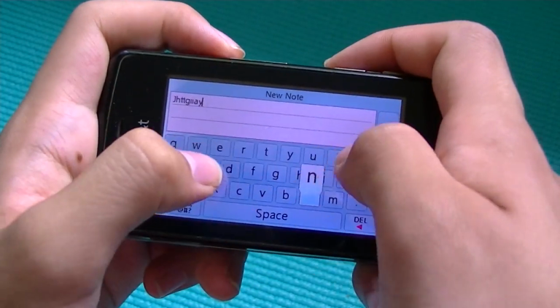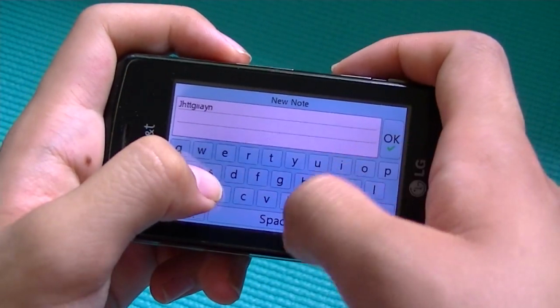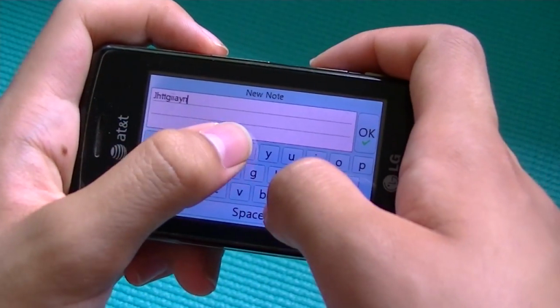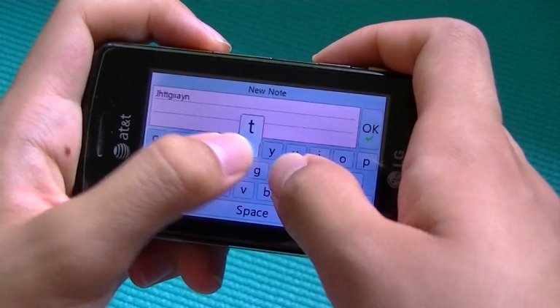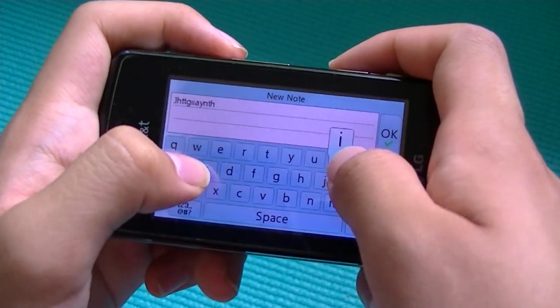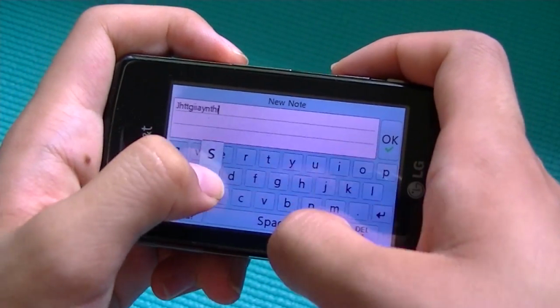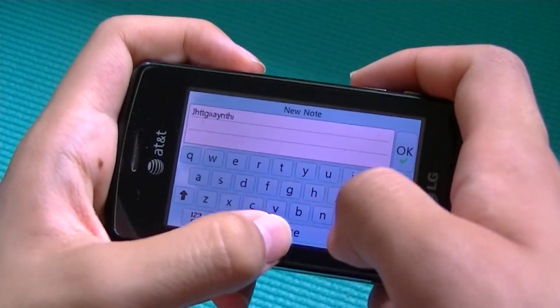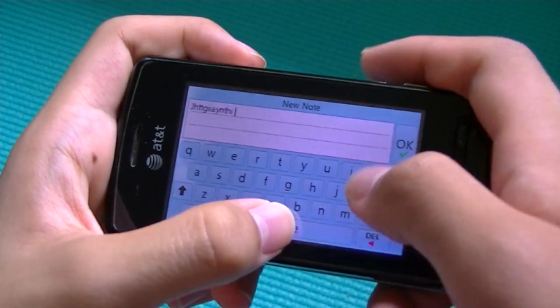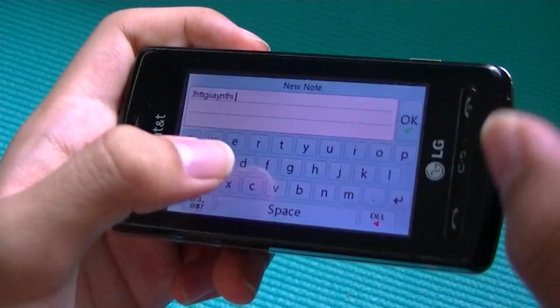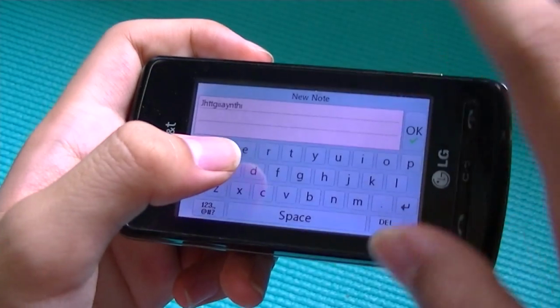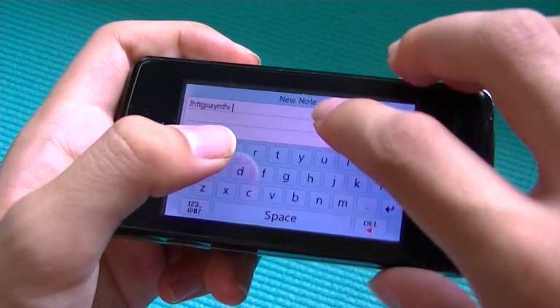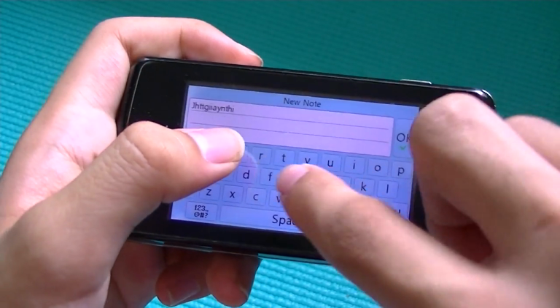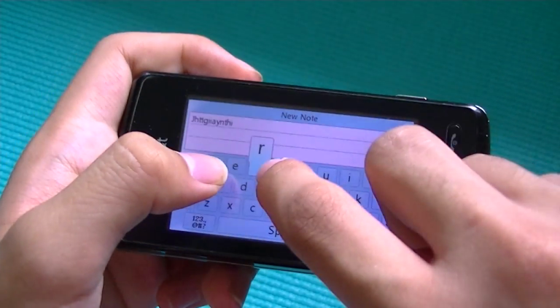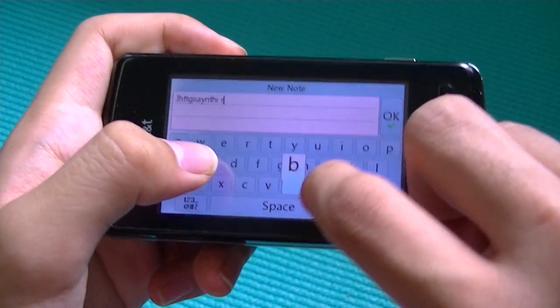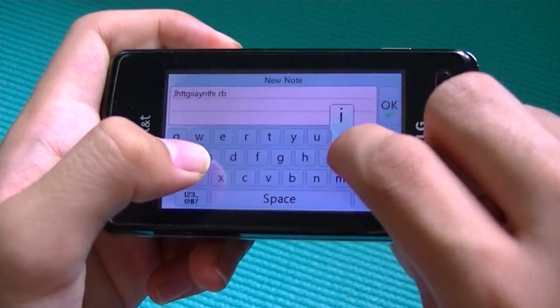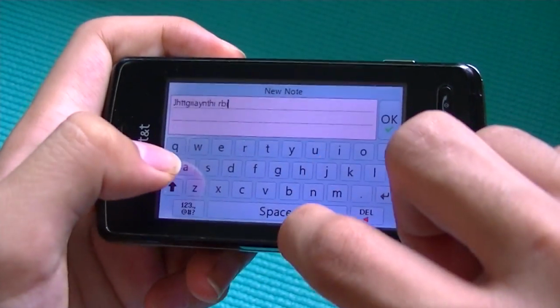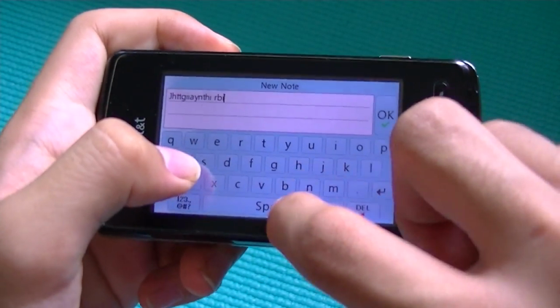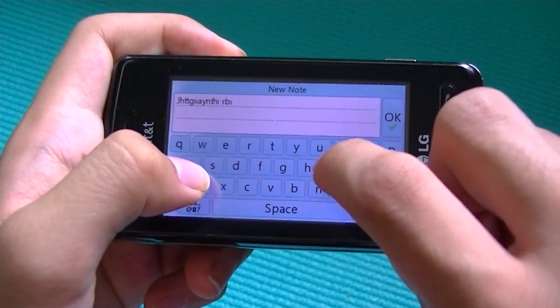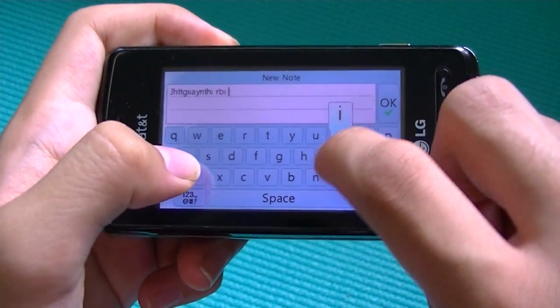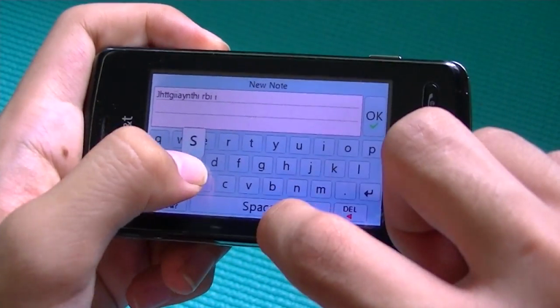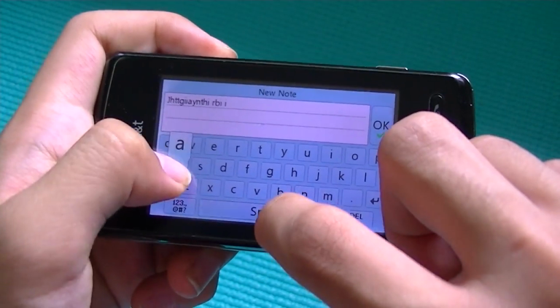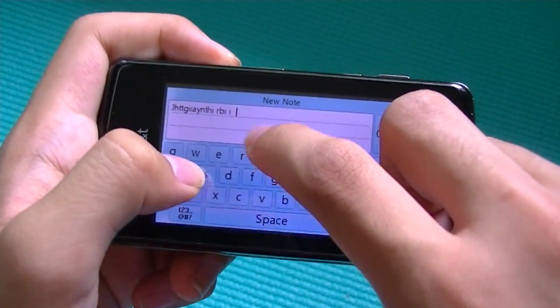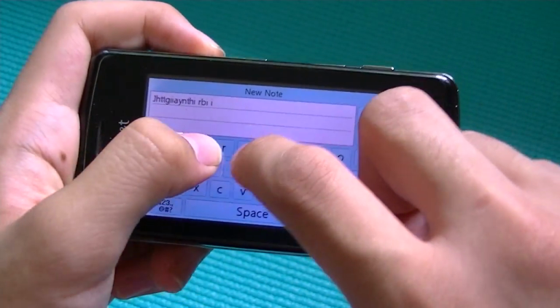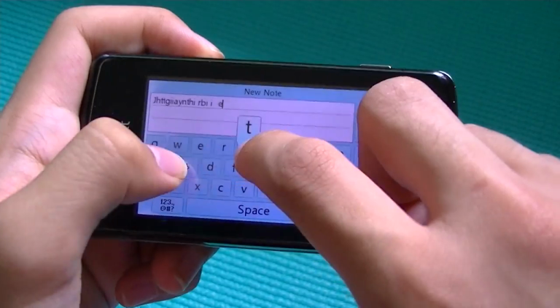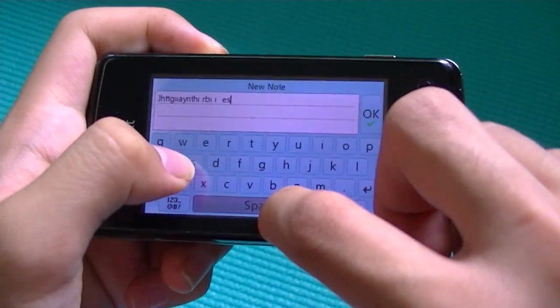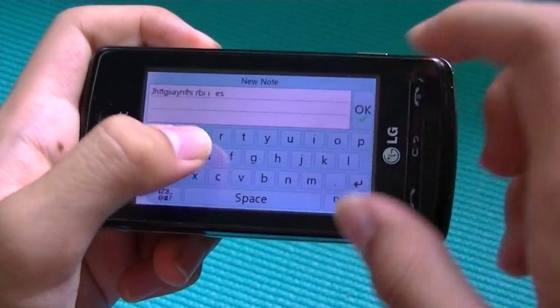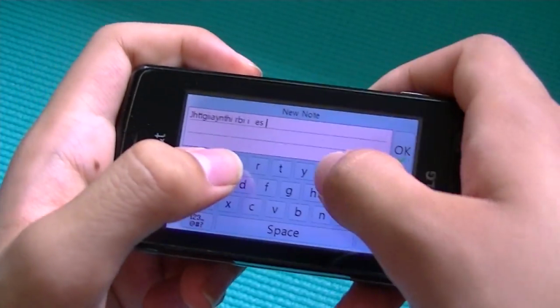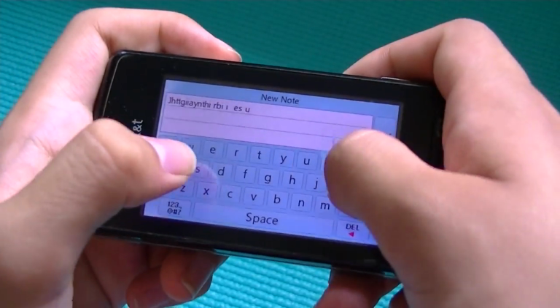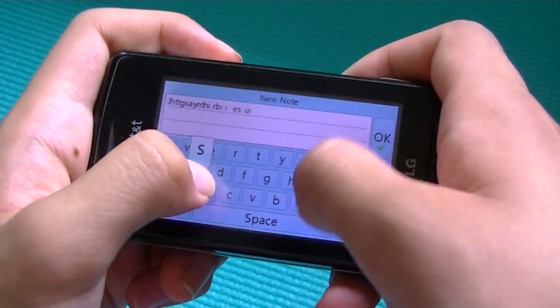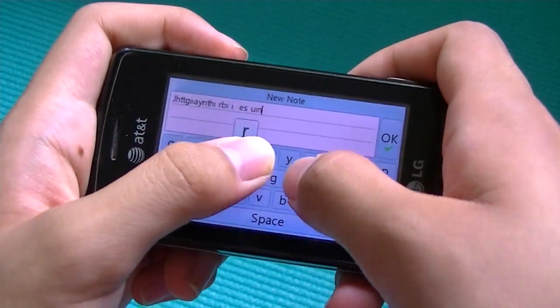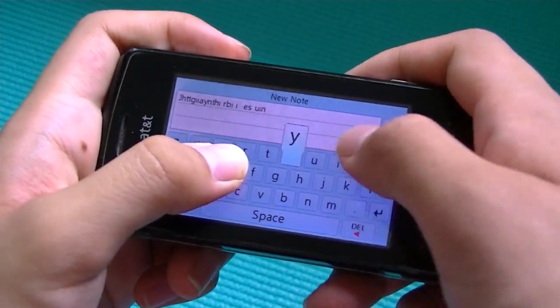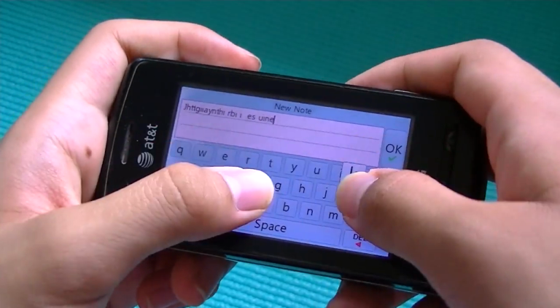Being a resistive touchscreen, it's going to be a lot slower to type on than a capacitive one, so you have to really use your fingernails and take things one key at a time. But if you get the hang of it, you do get used to it over time, and the haptic feedback is a nice touch.